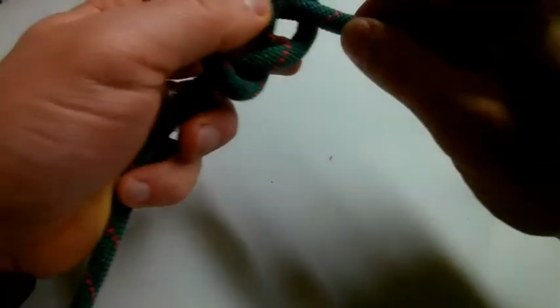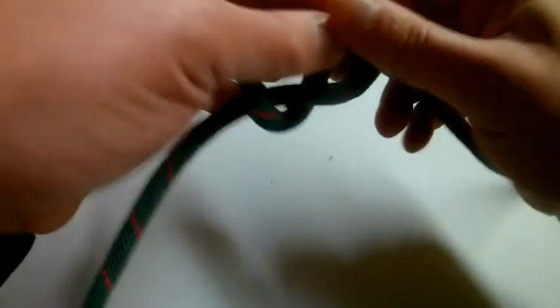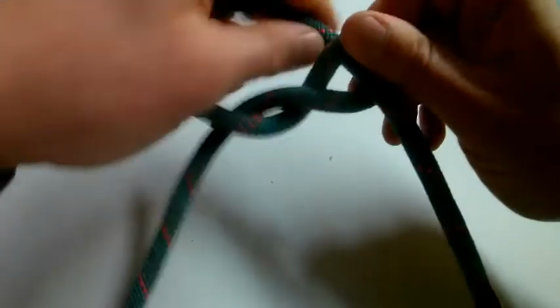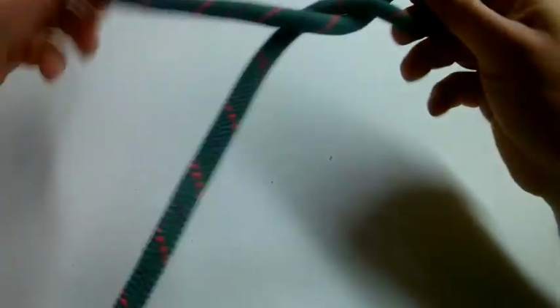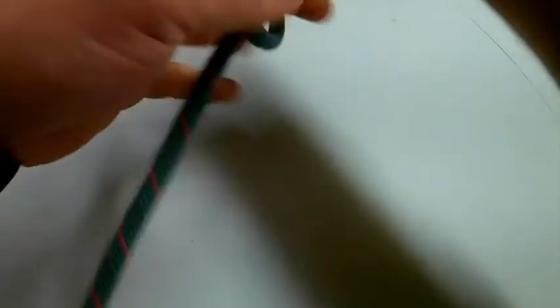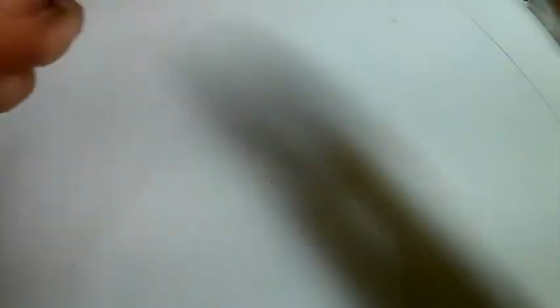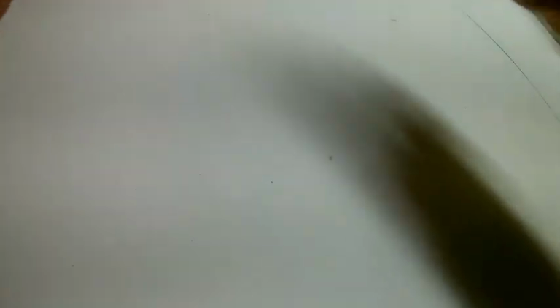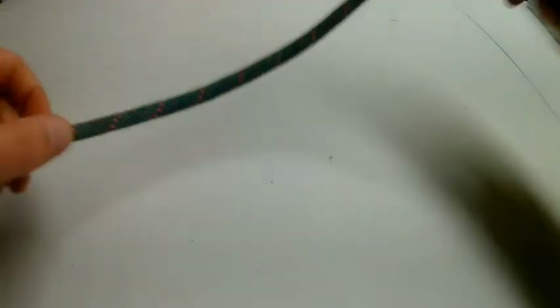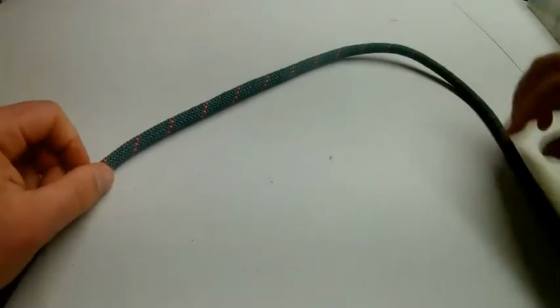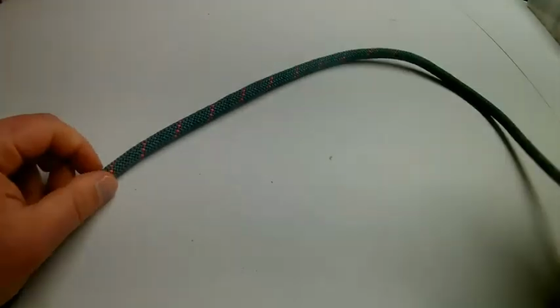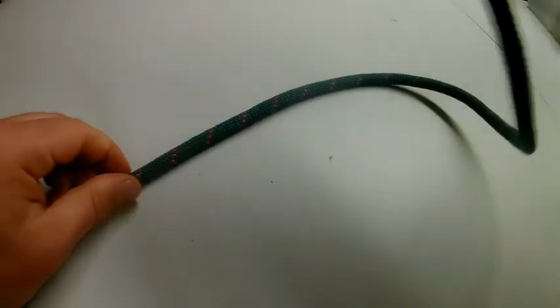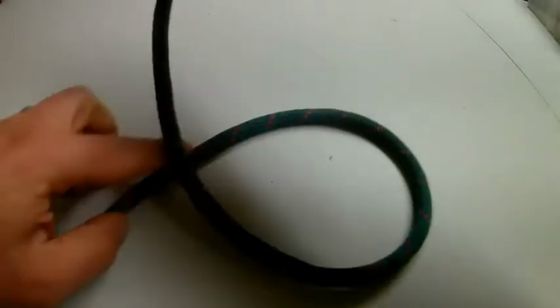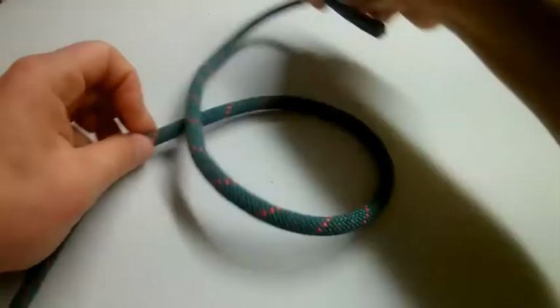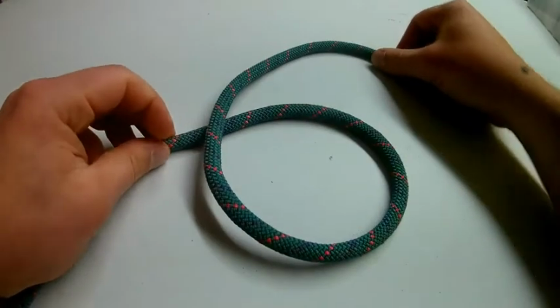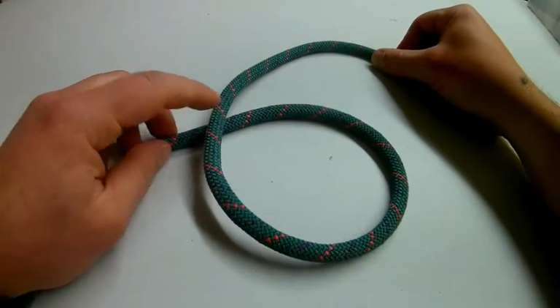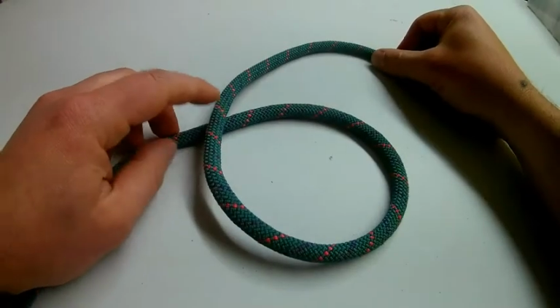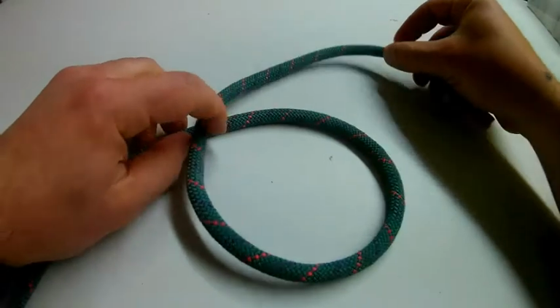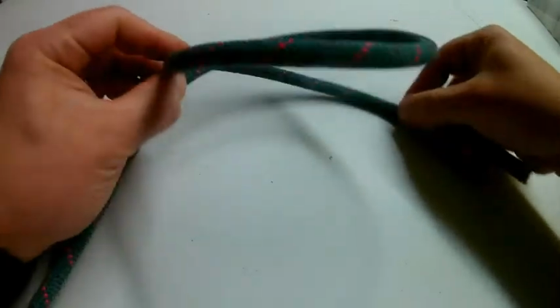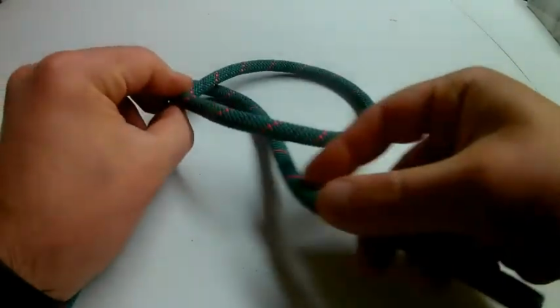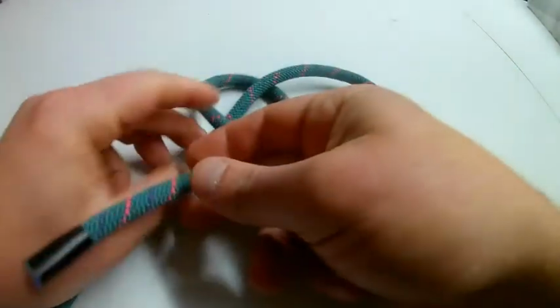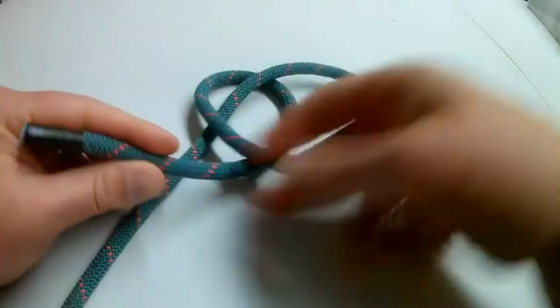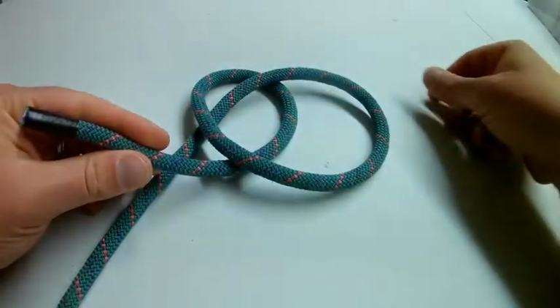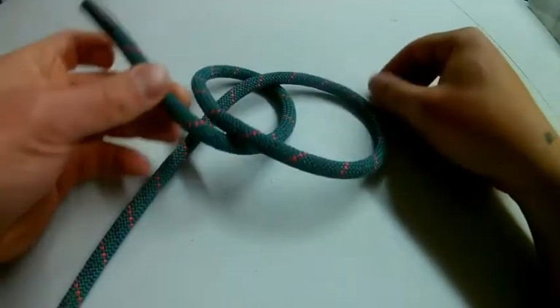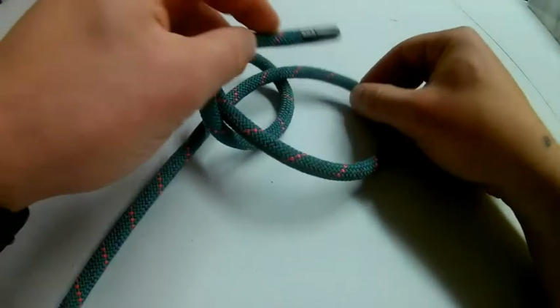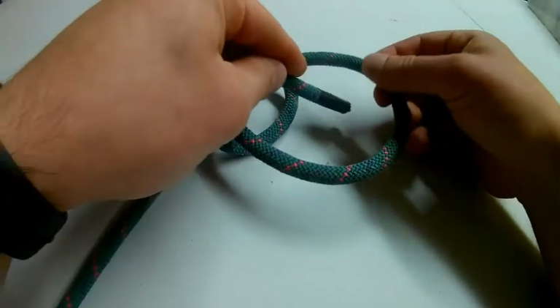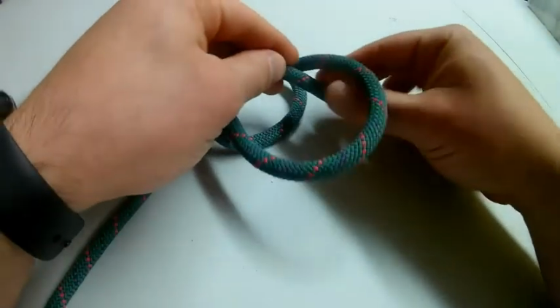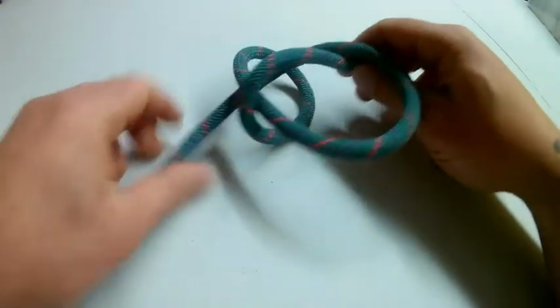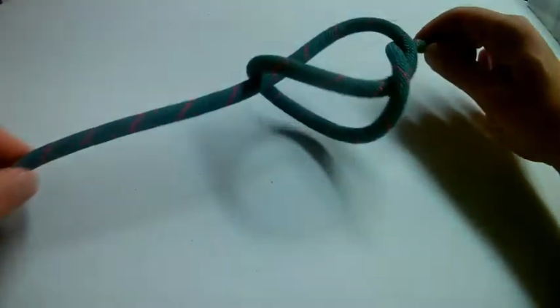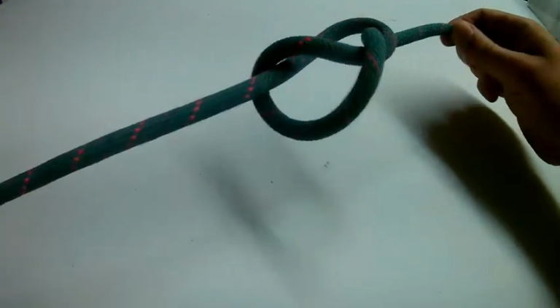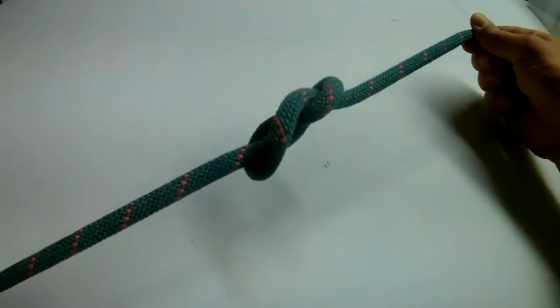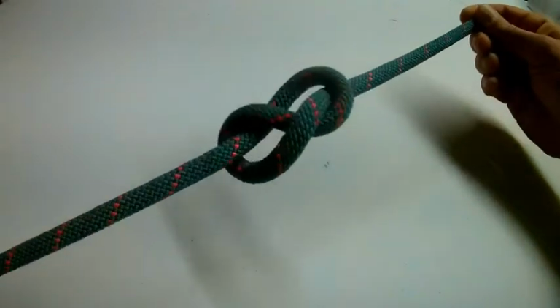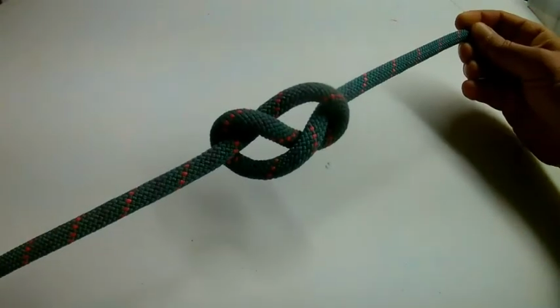So once again: go over, go under, go through the top — figure eight.